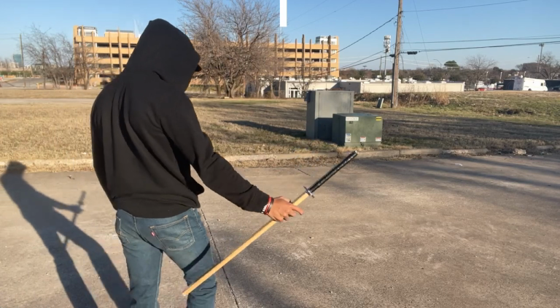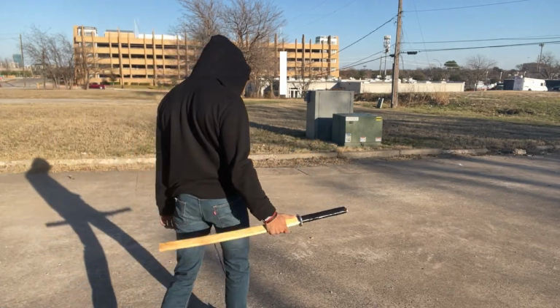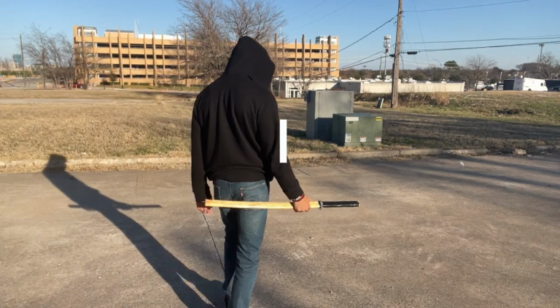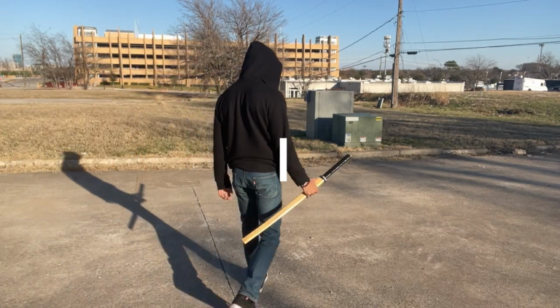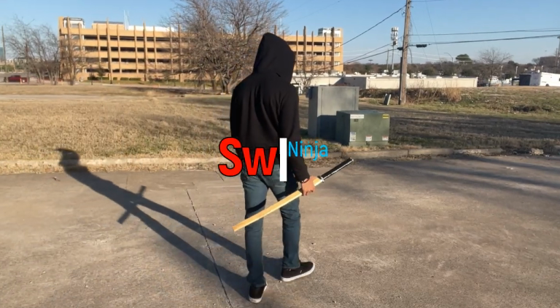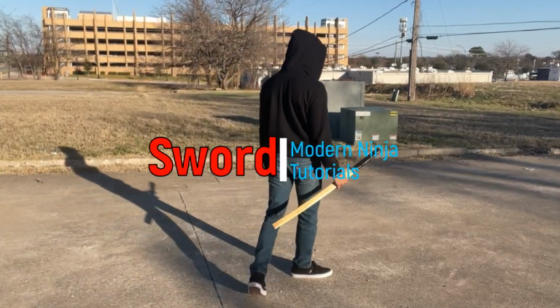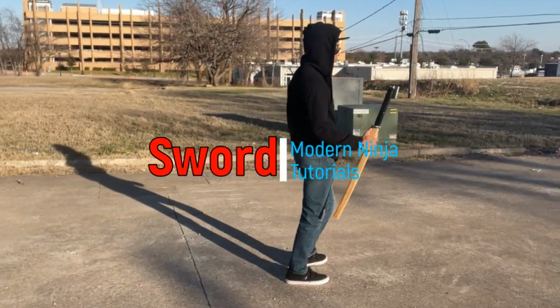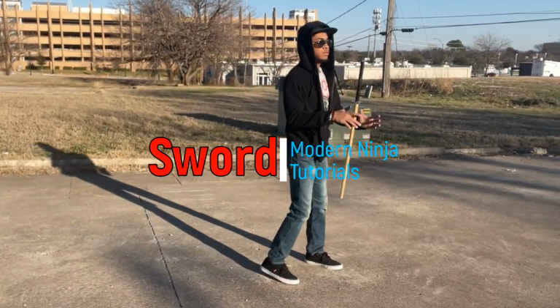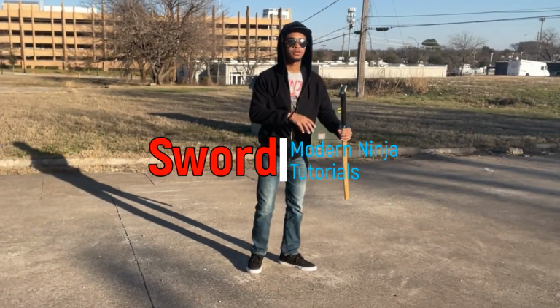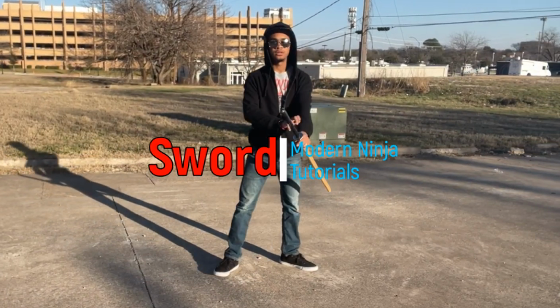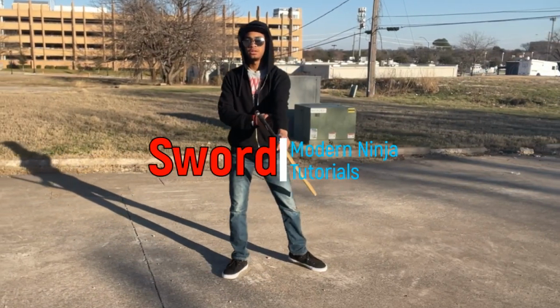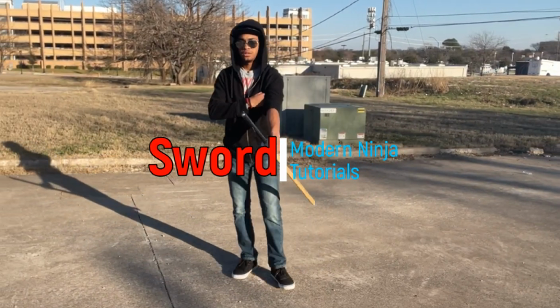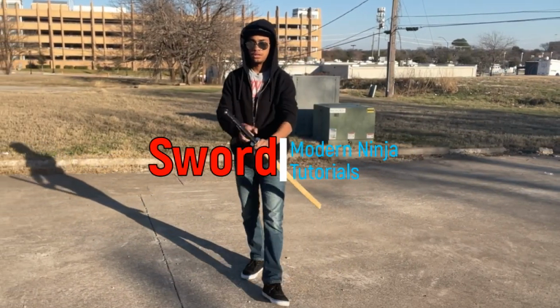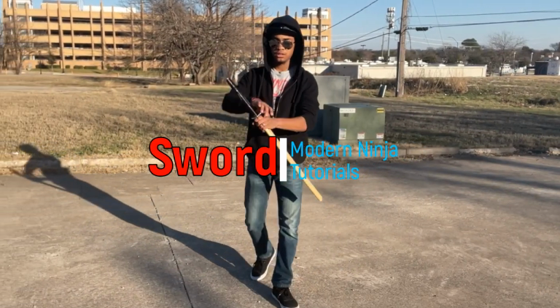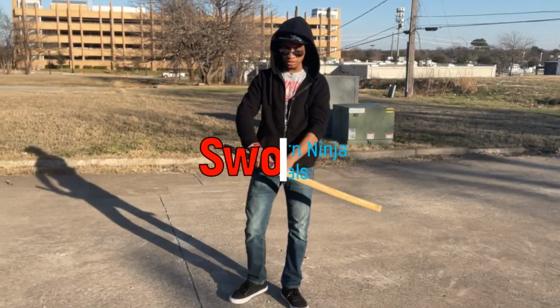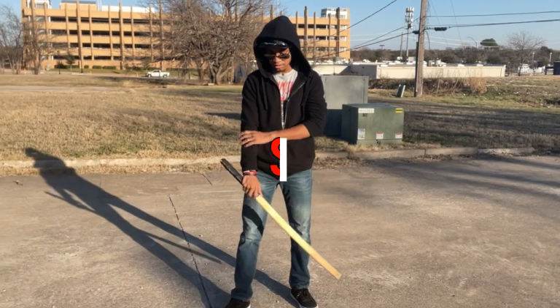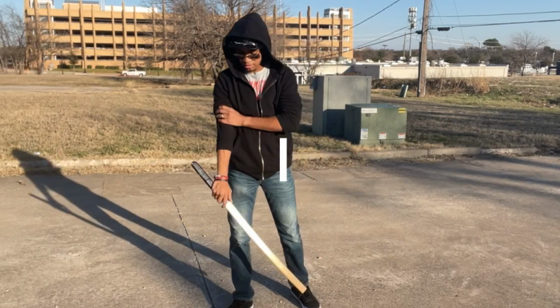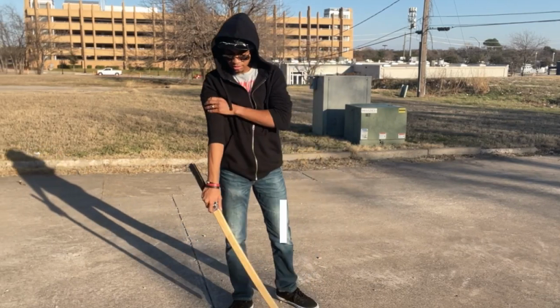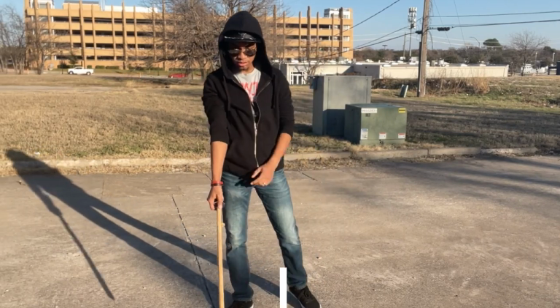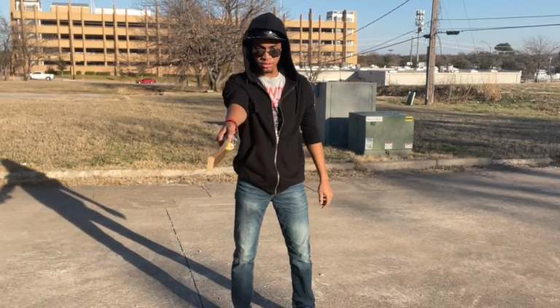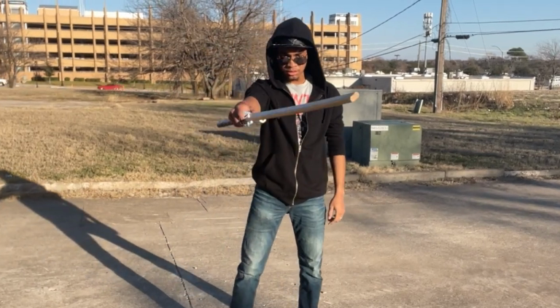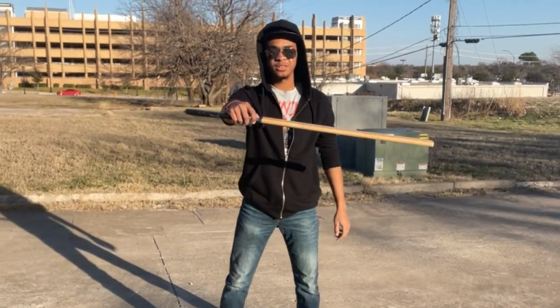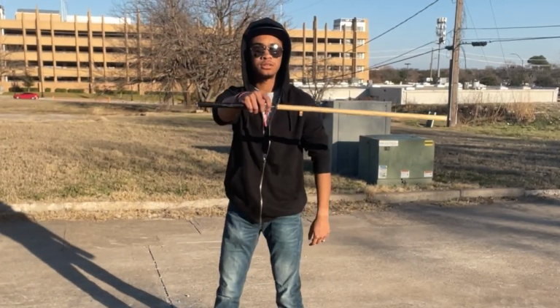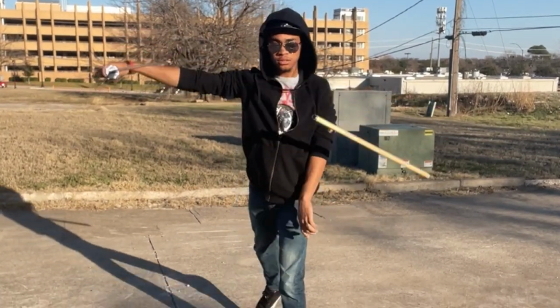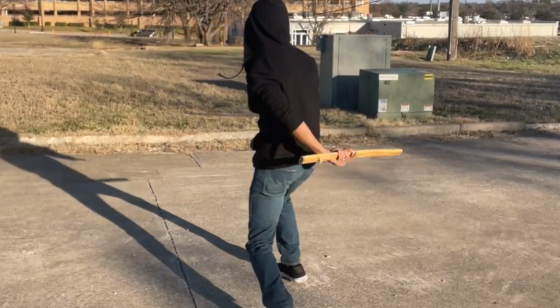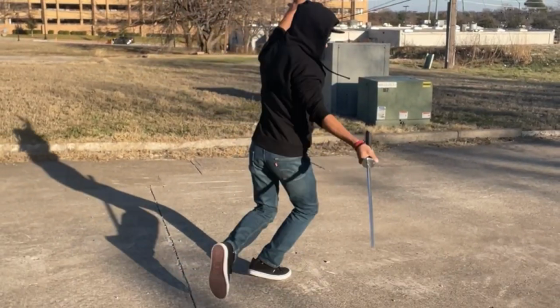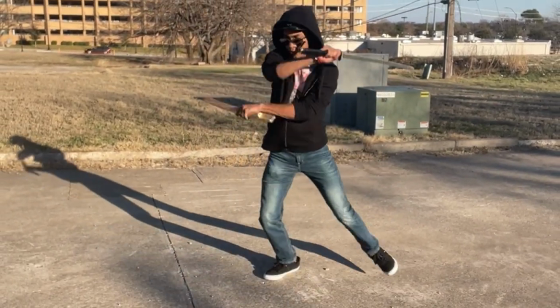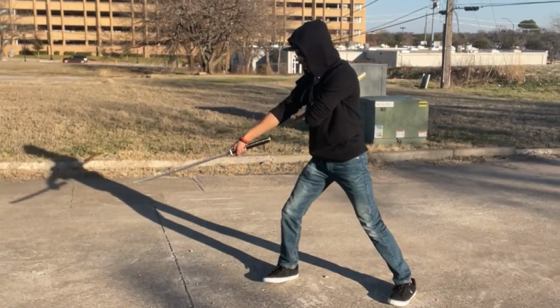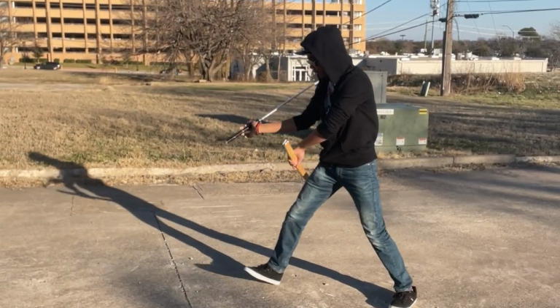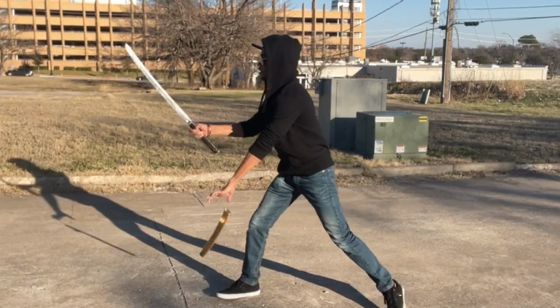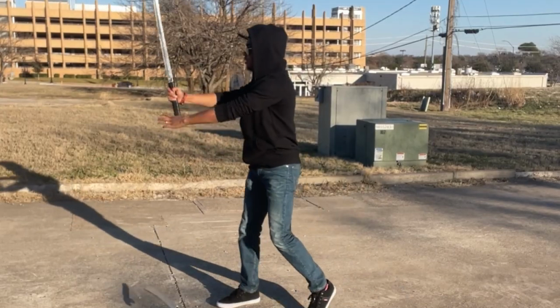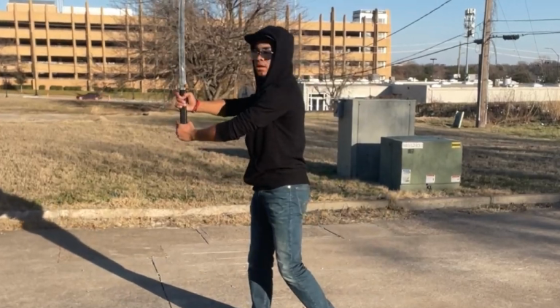3, 2, 1, 0, ignition, liftoff, liftoff. 30 minutes after this. Baby, perfect!